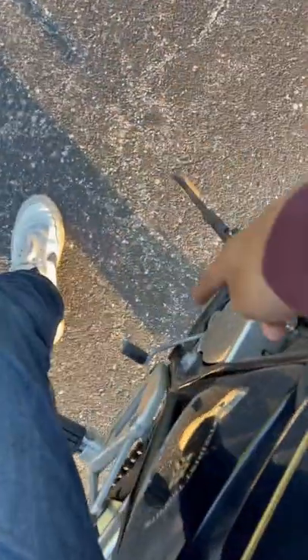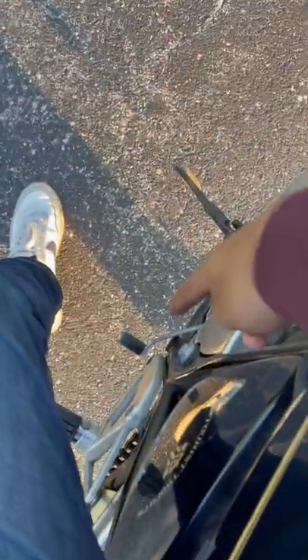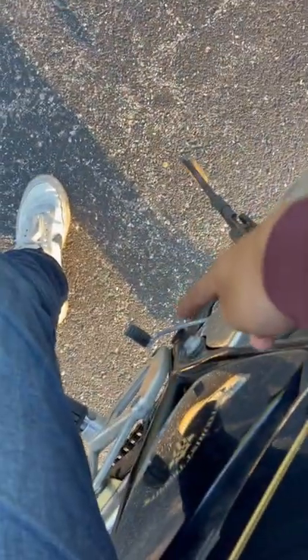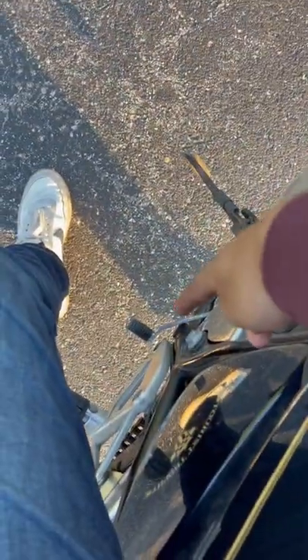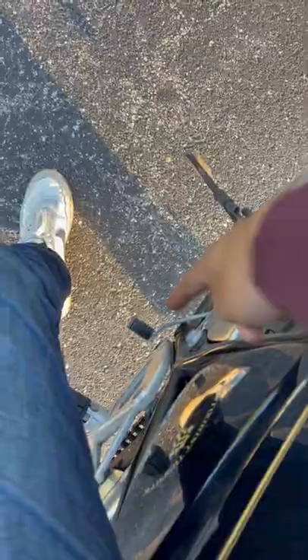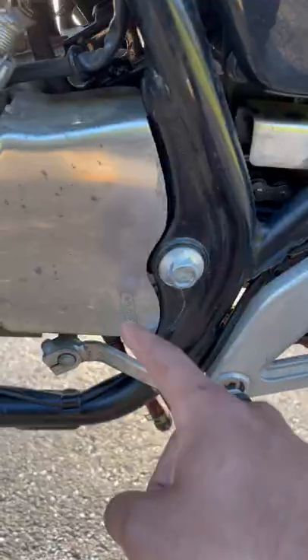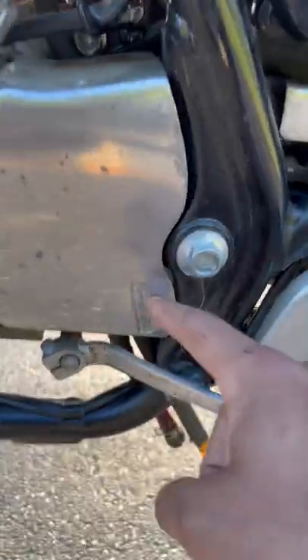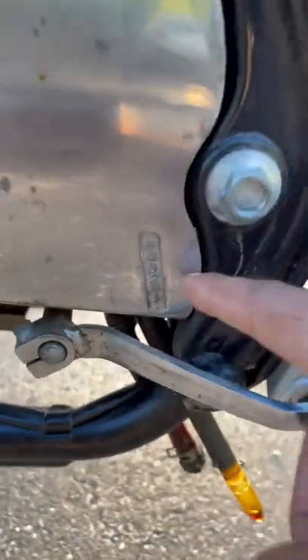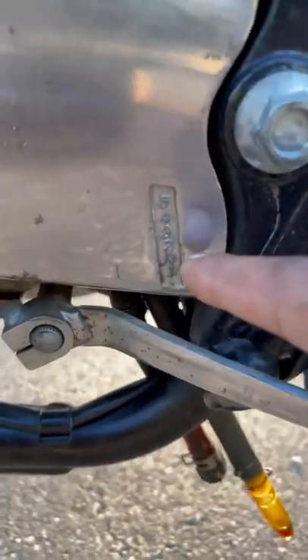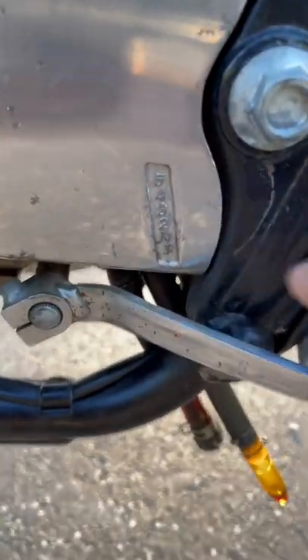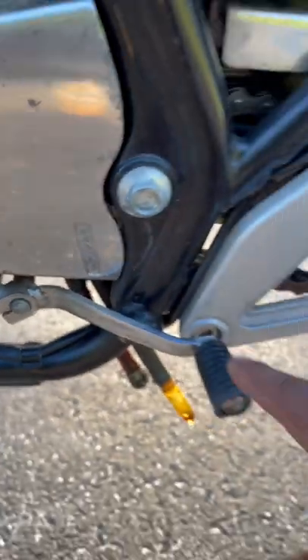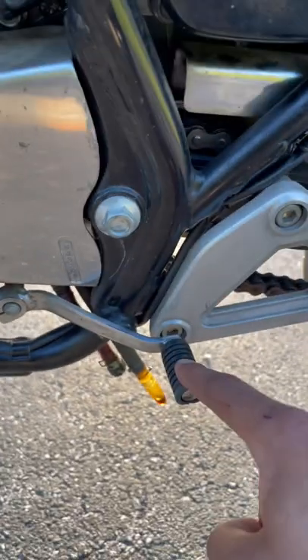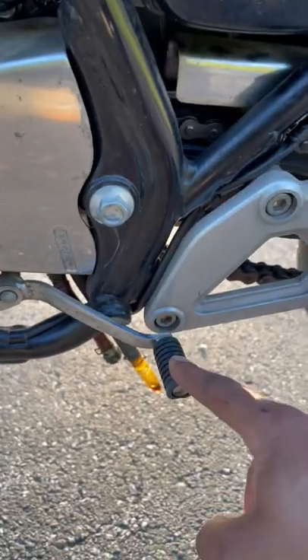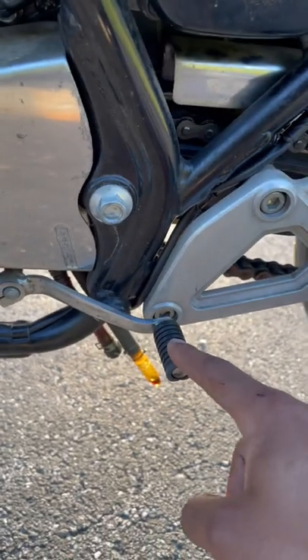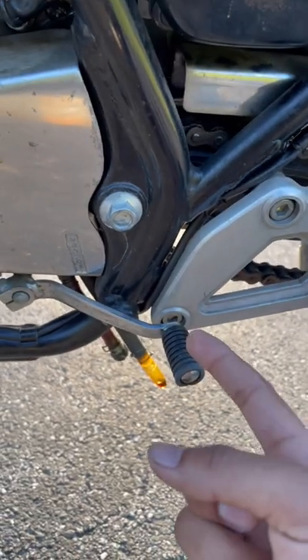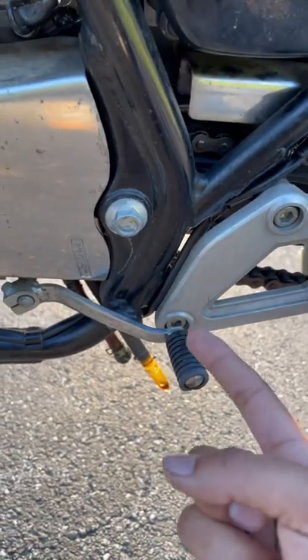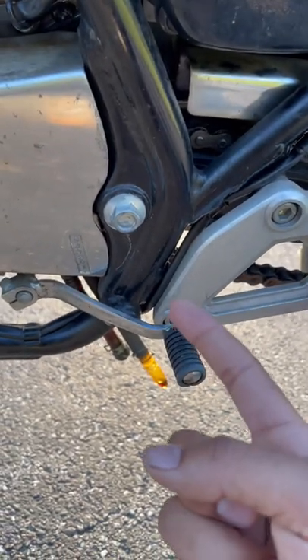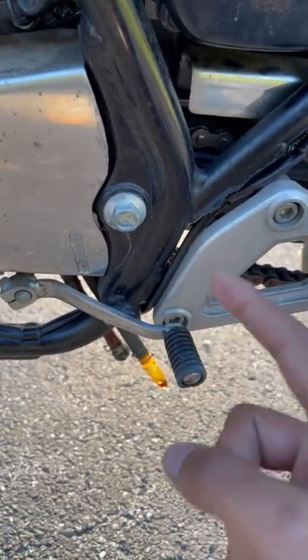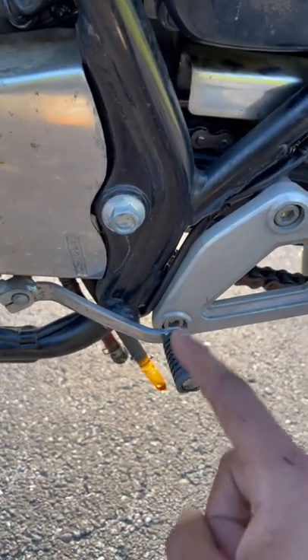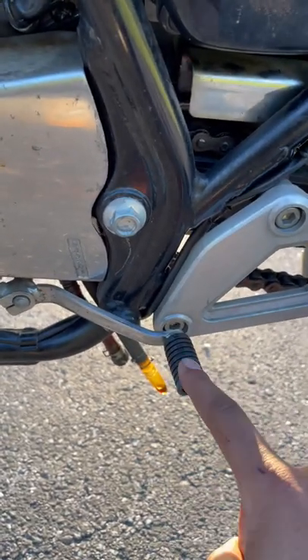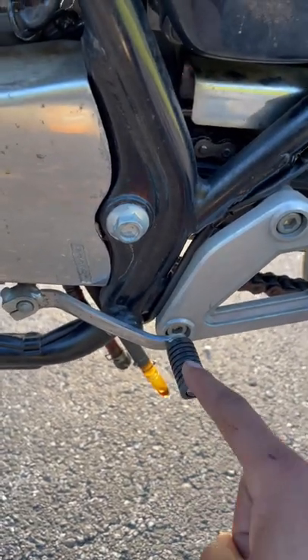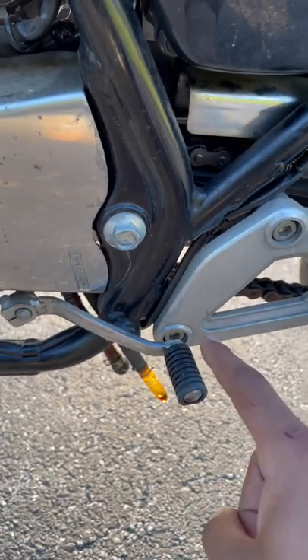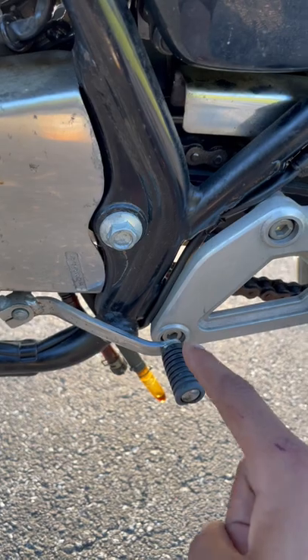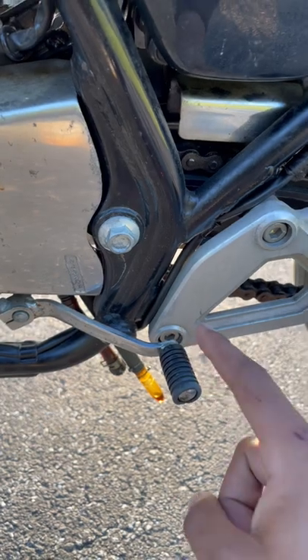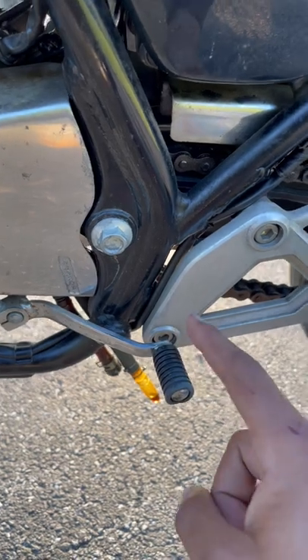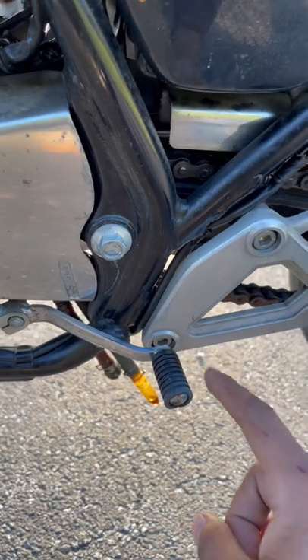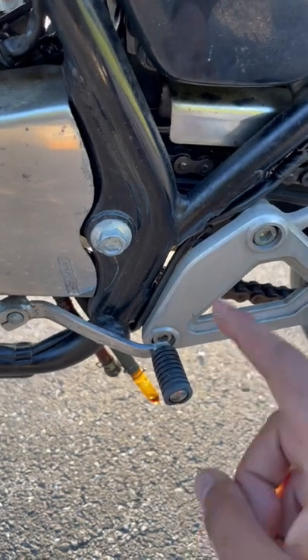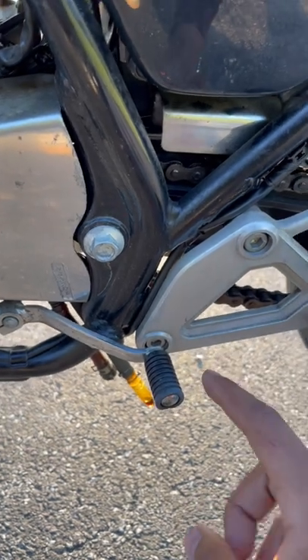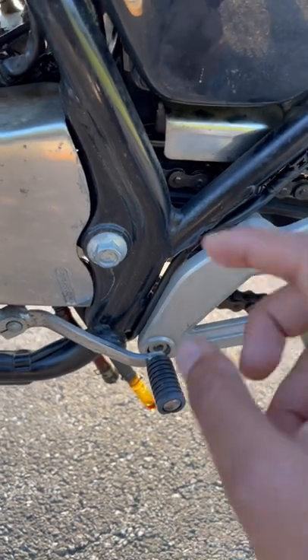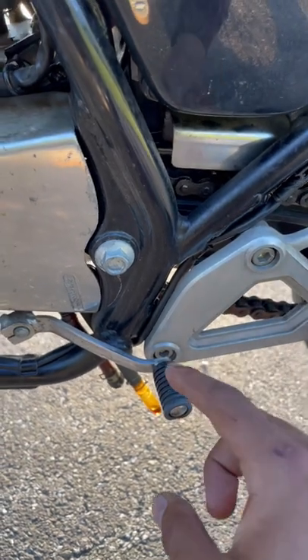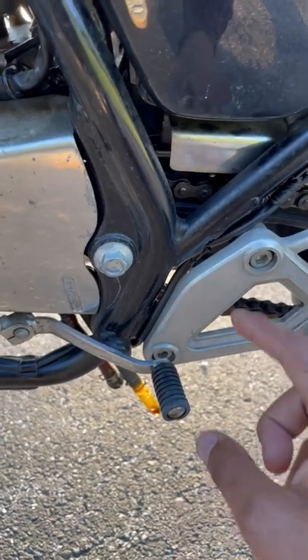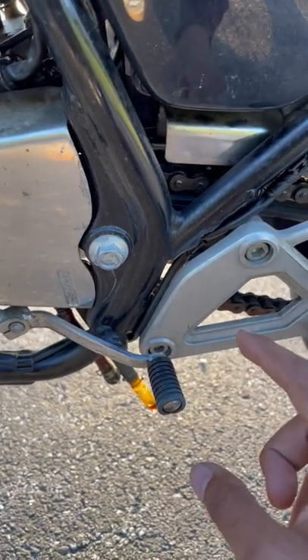This is your gear shifter. One bike will have a little diagram. One is down on this bike. Two, three, four, and five are up. Neutral is always going to be in the middle of first and second.